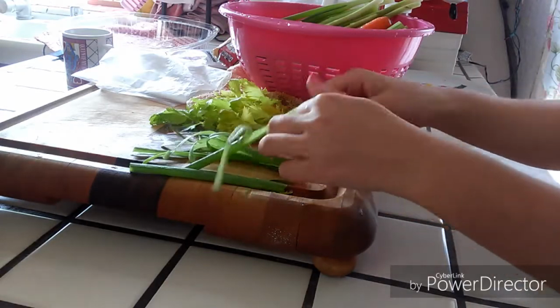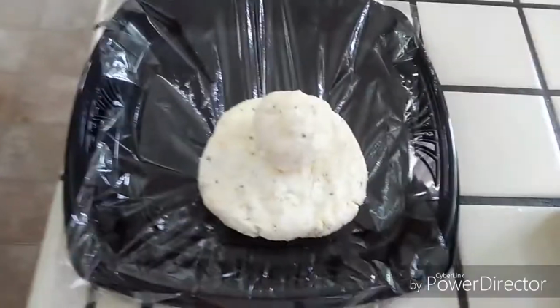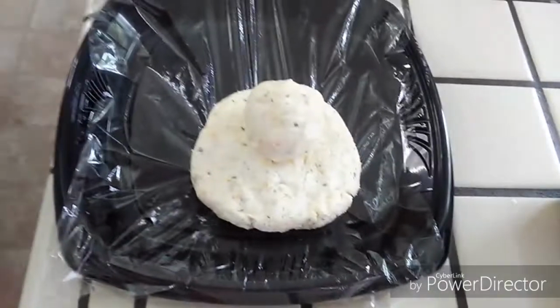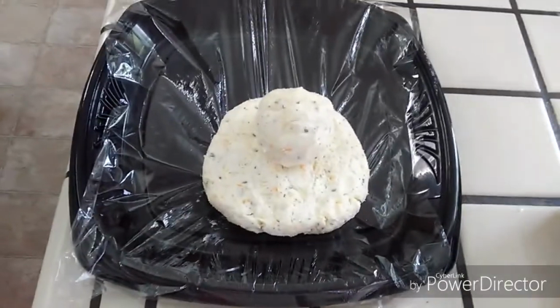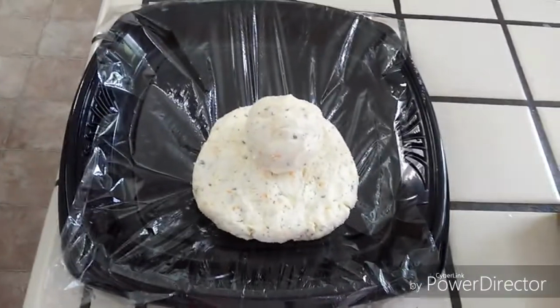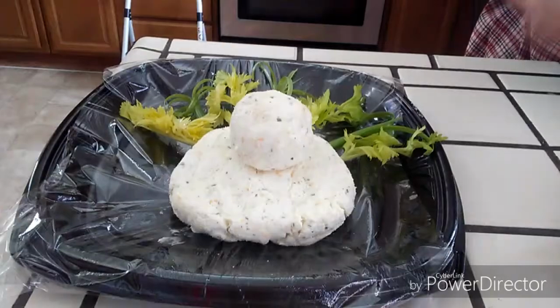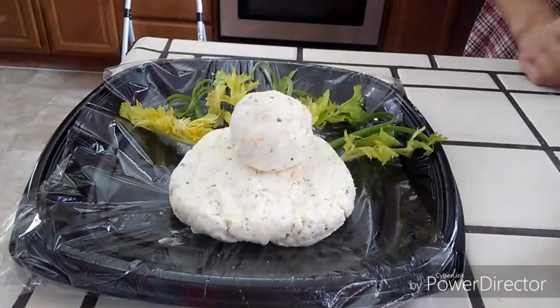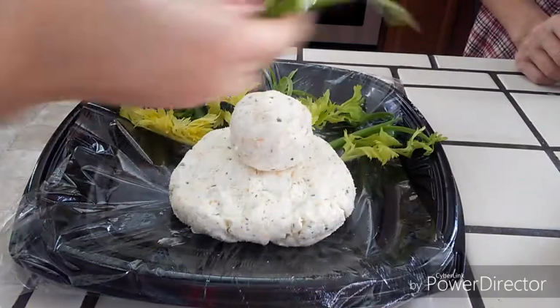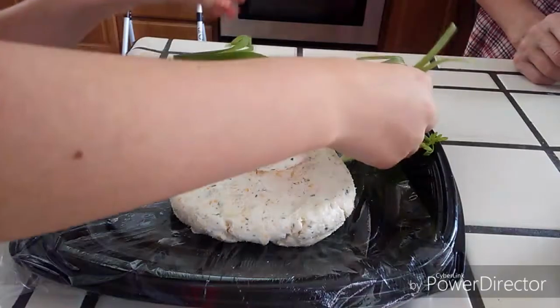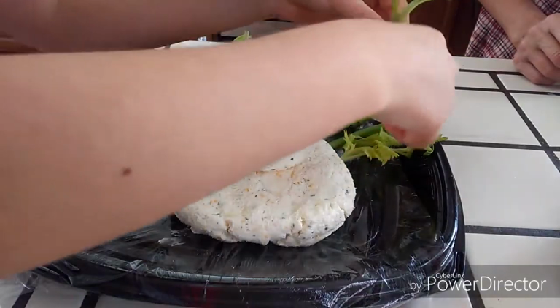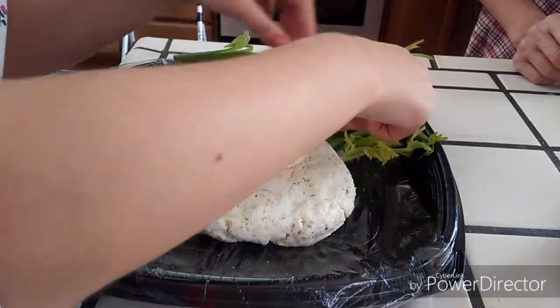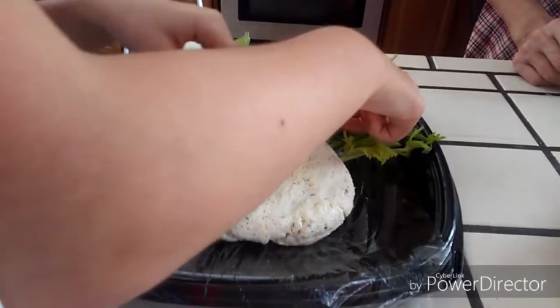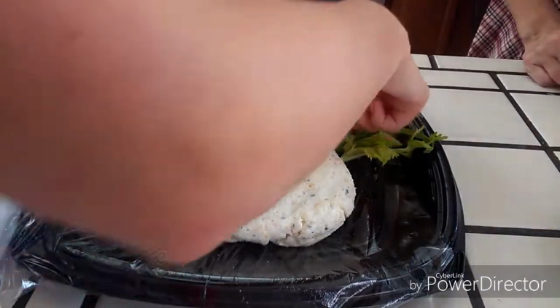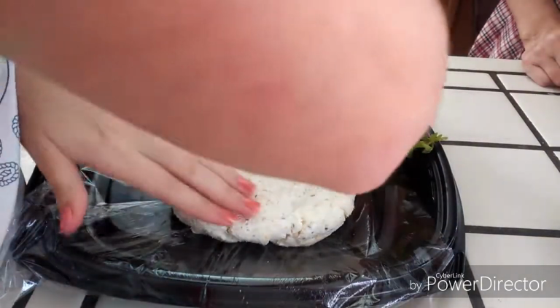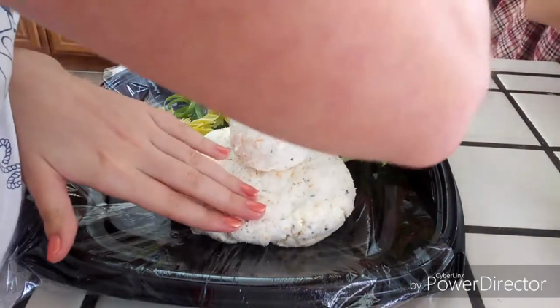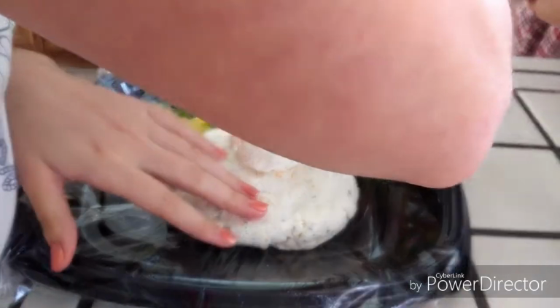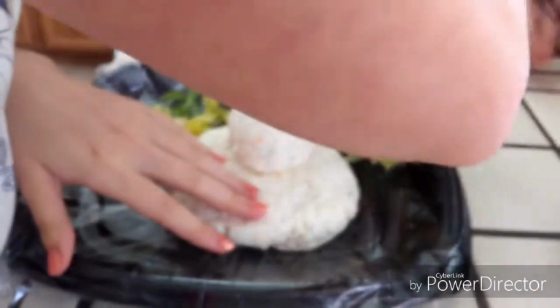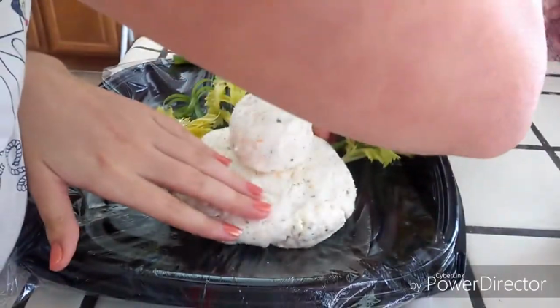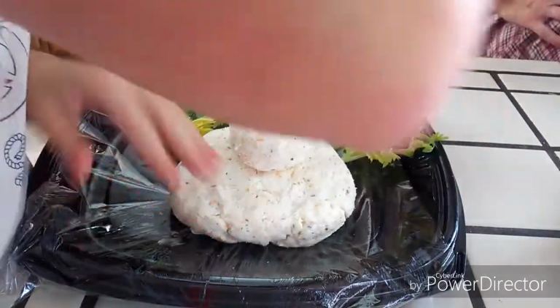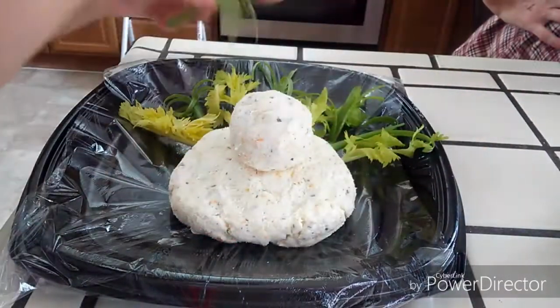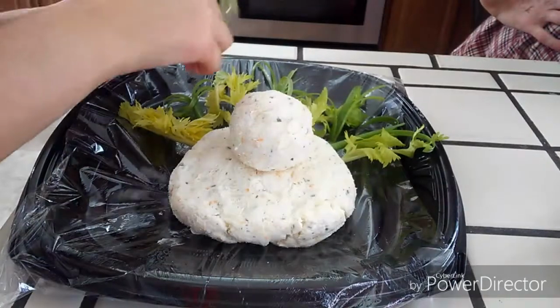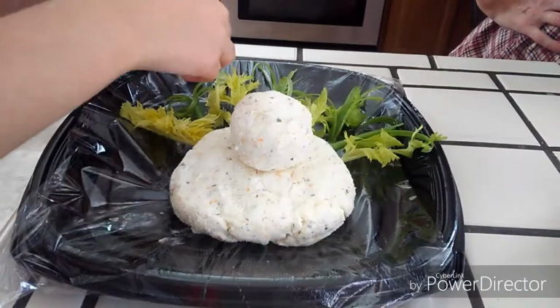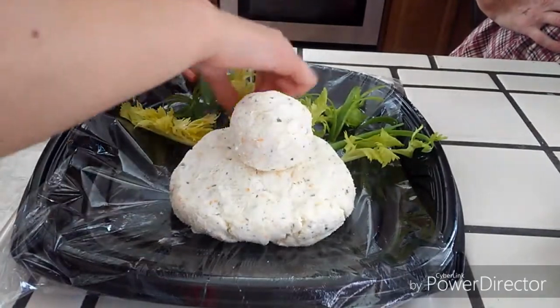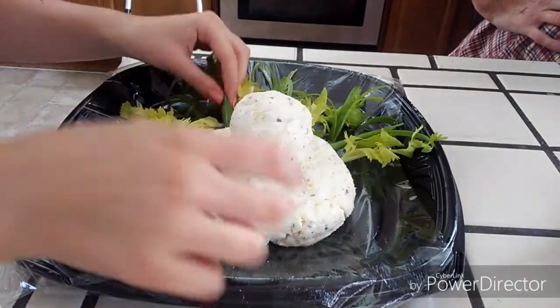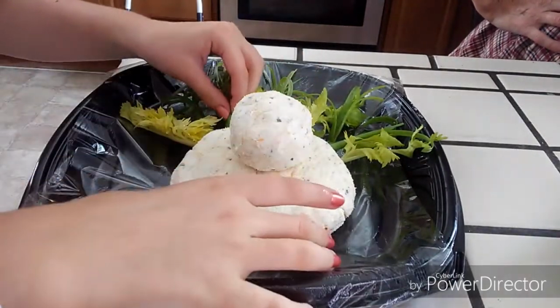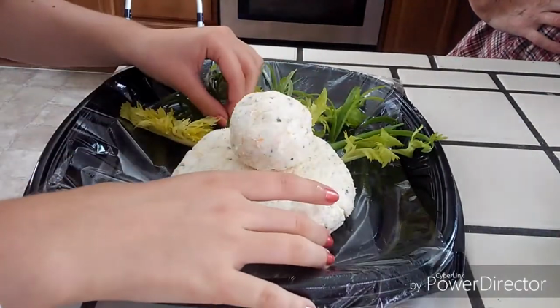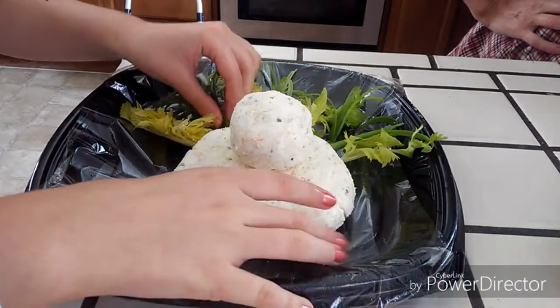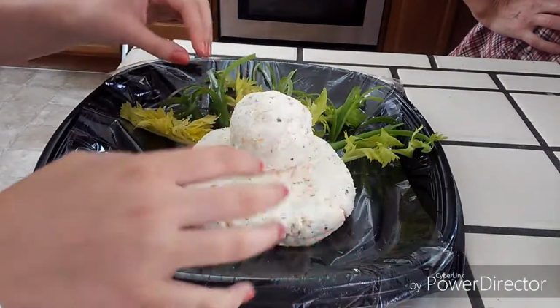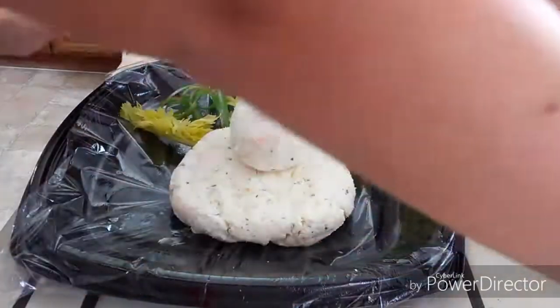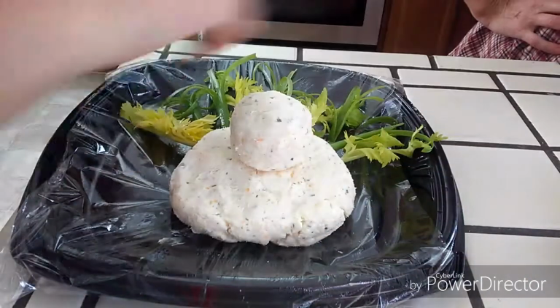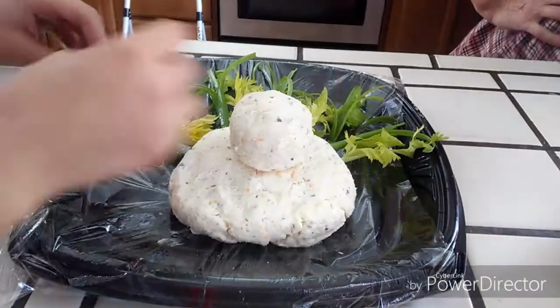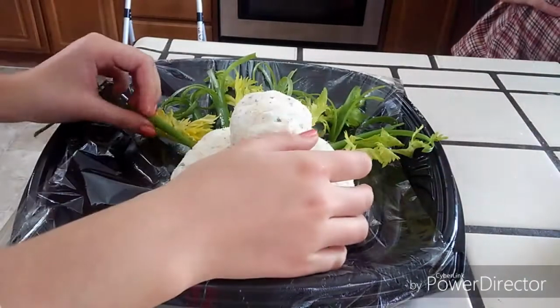We took the cheese mixture and then we just formed it into what we thought a turkey shape was. We did it from a front angle — we were thinking about doing a side angle, but we thought a front would be a little bit better. So then we just stuck in all the vegetables for the feathers.